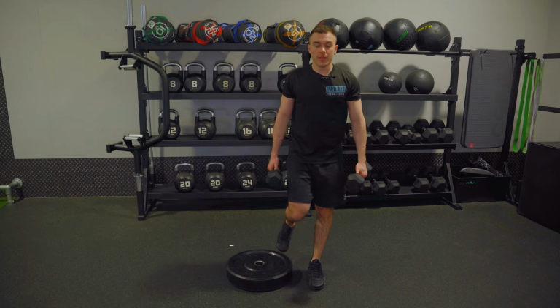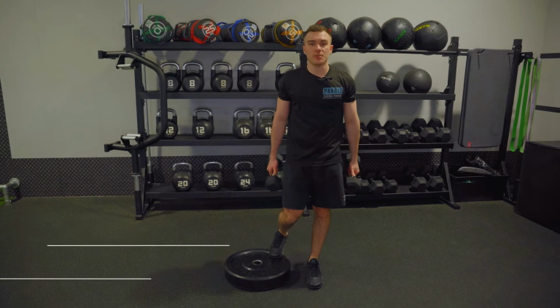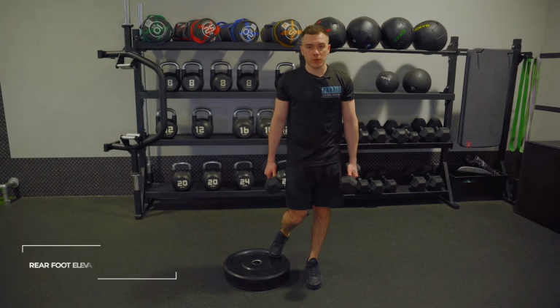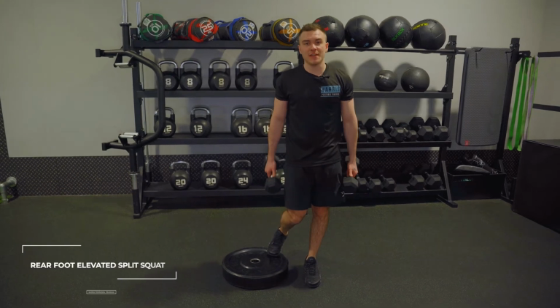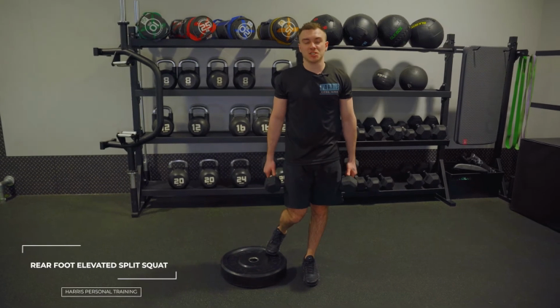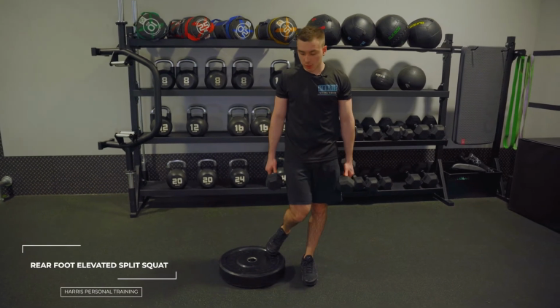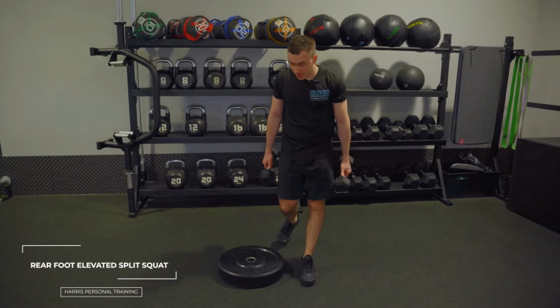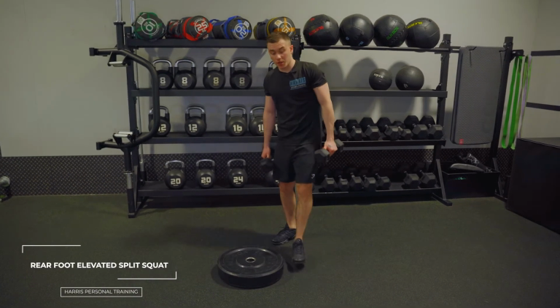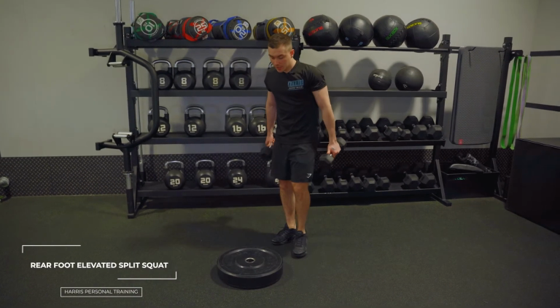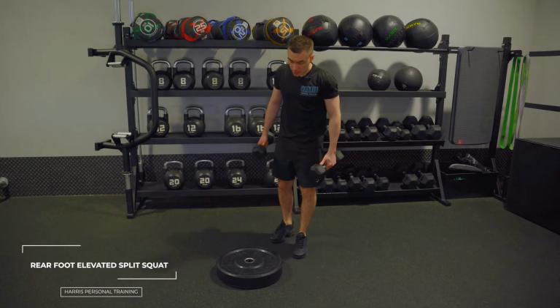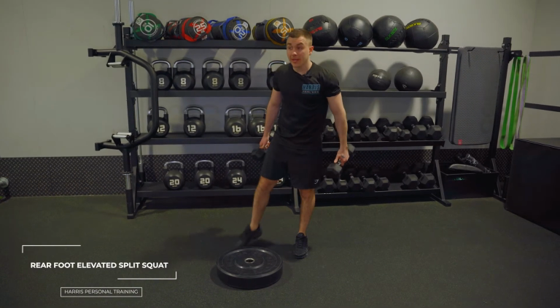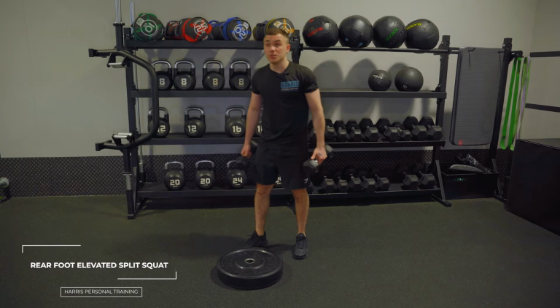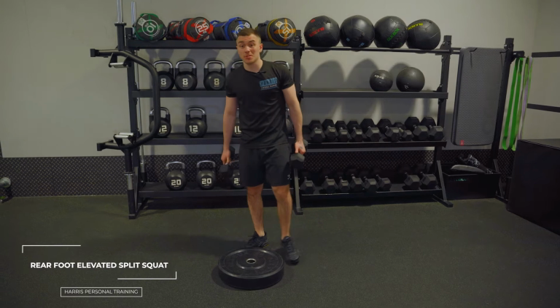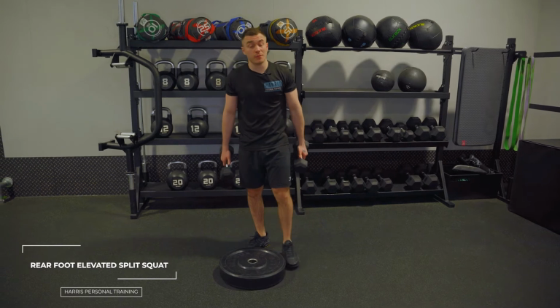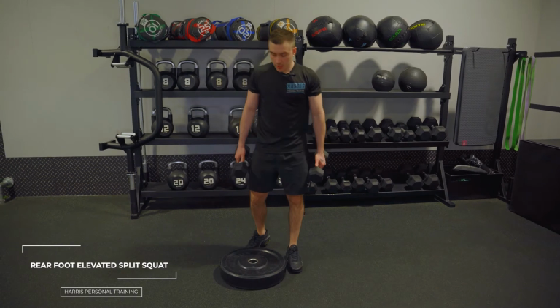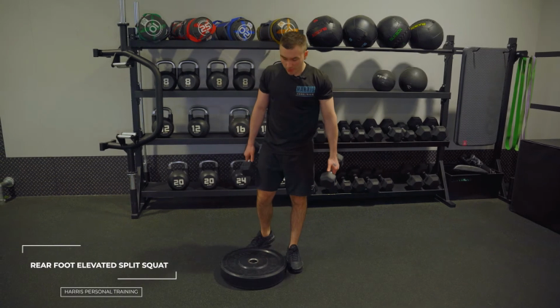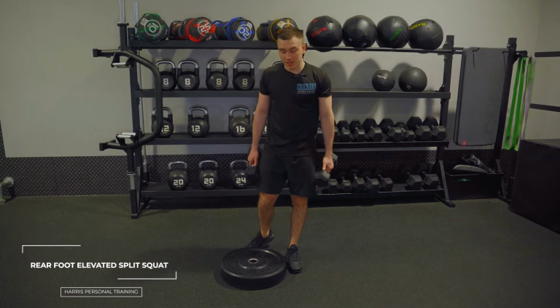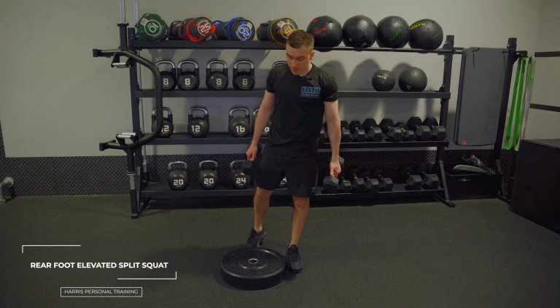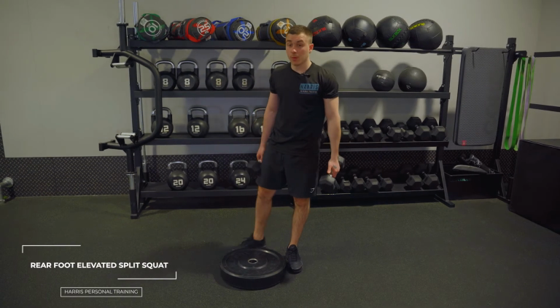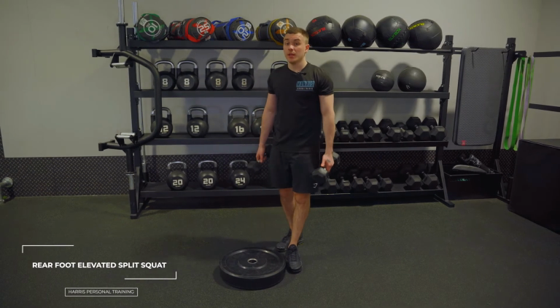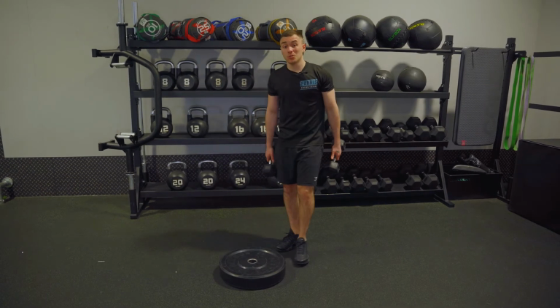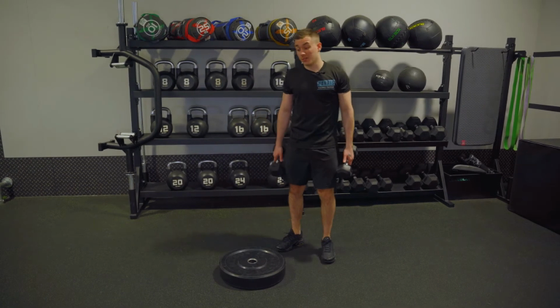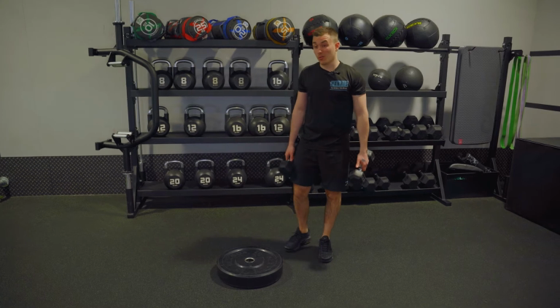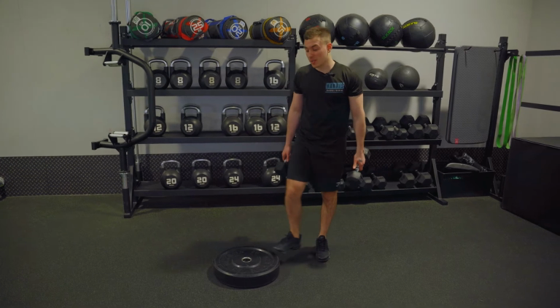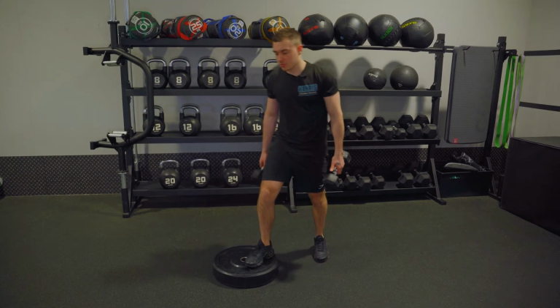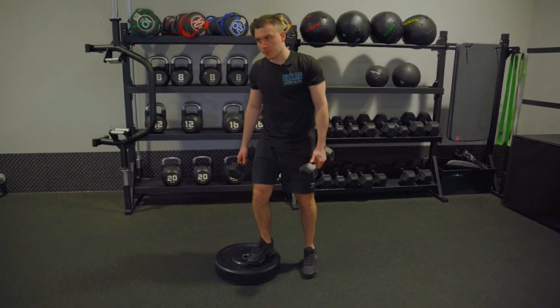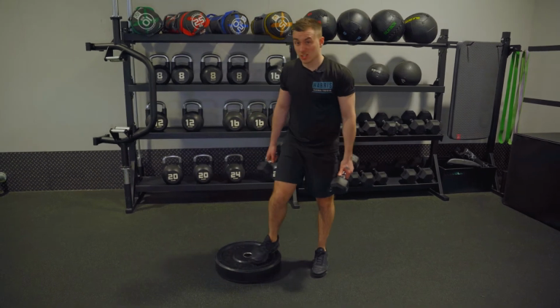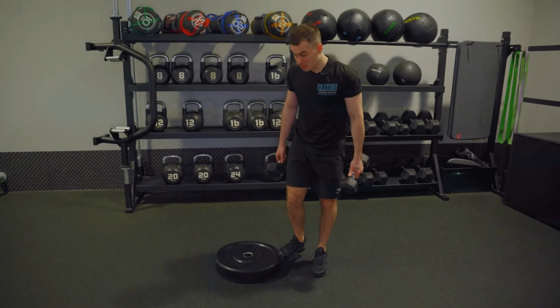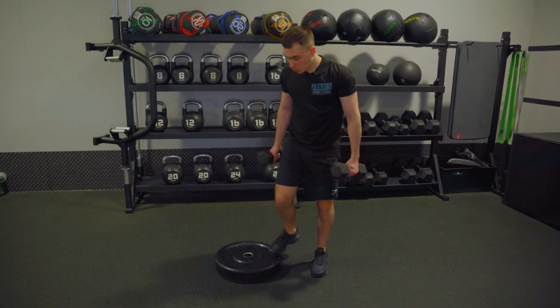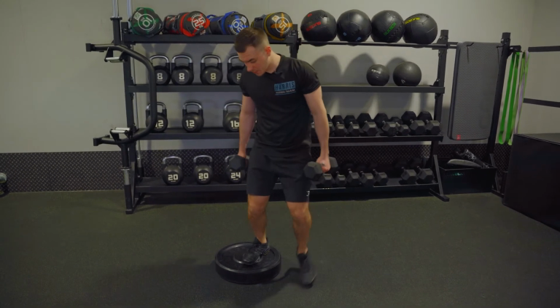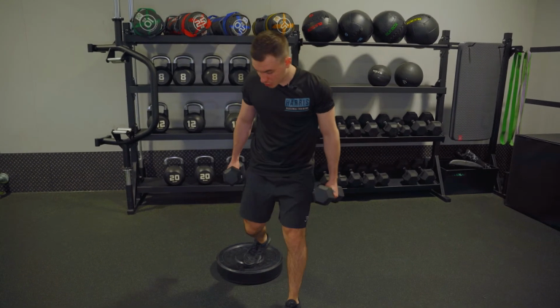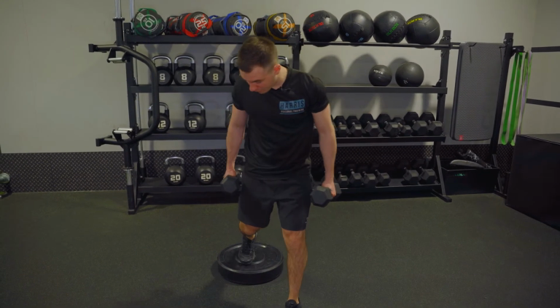This is the rear foot elevated split squat. For equipment, you just need something to raise your feet up. I've got a 25 bumper plate, but if those are all taken at your gym, just grab a couple of plates and stack them.